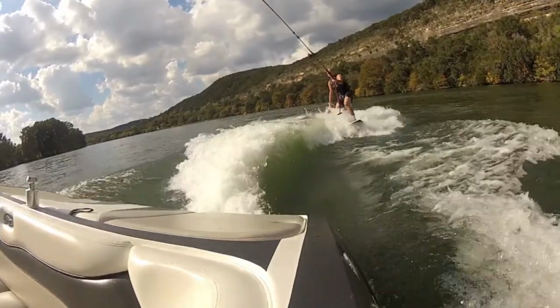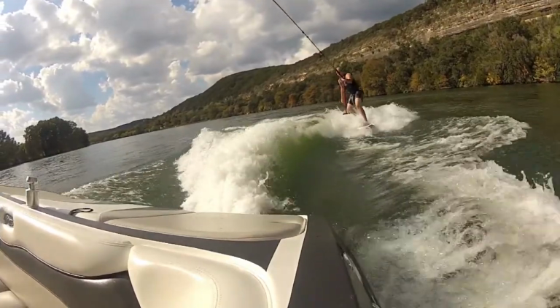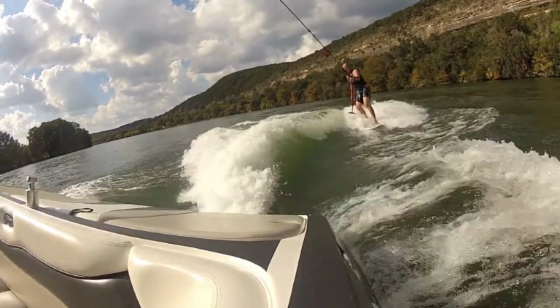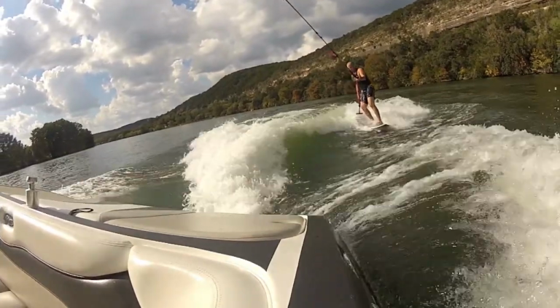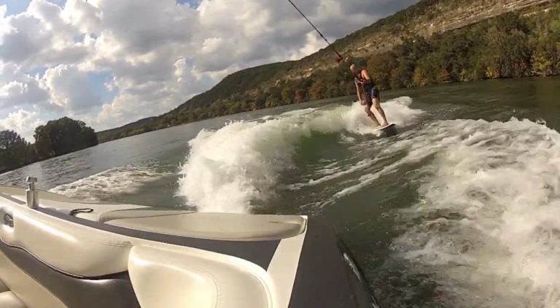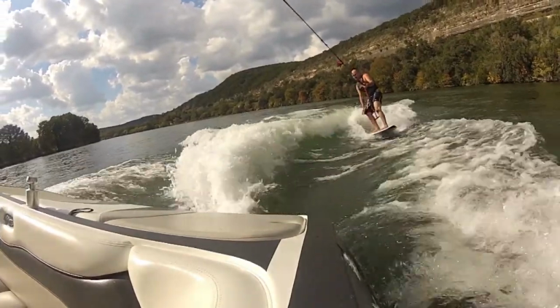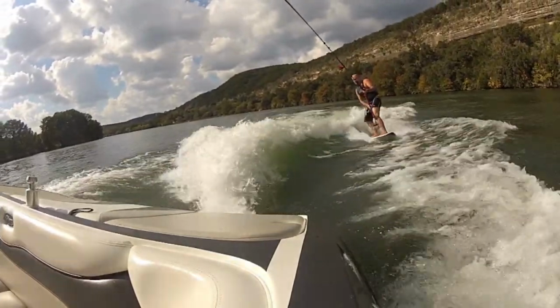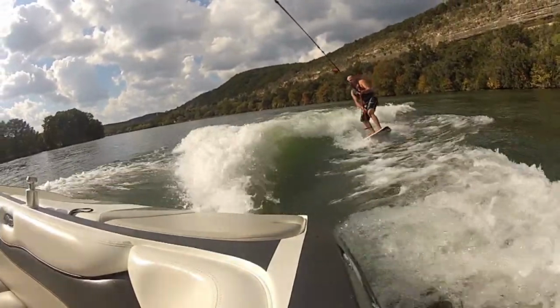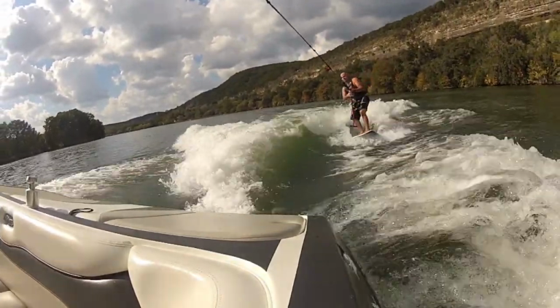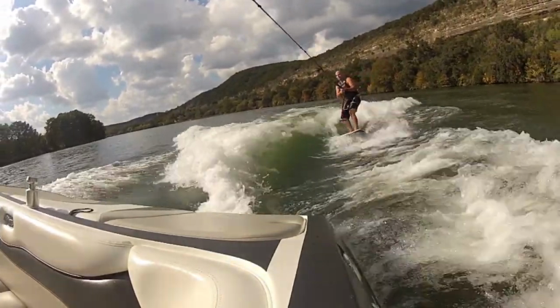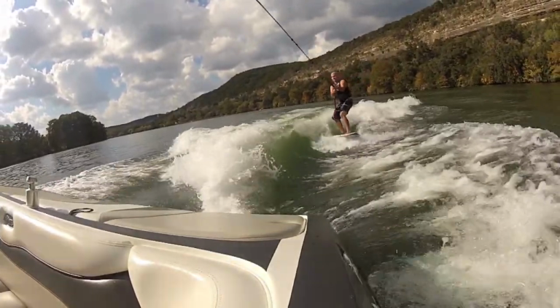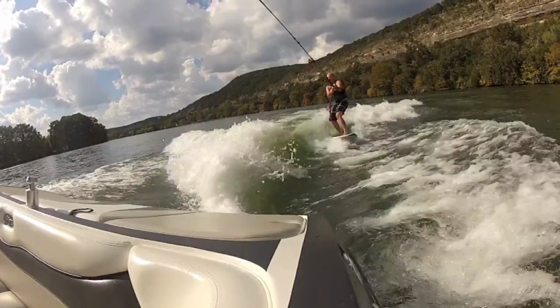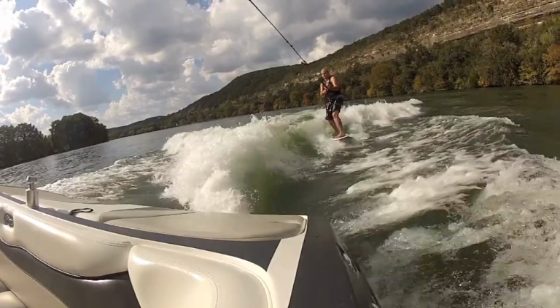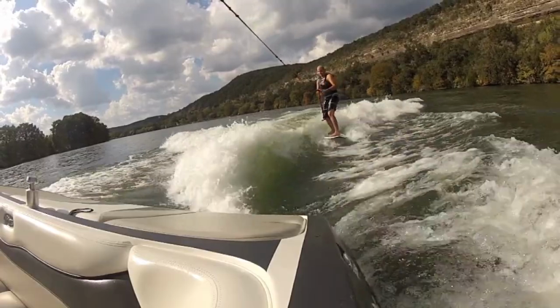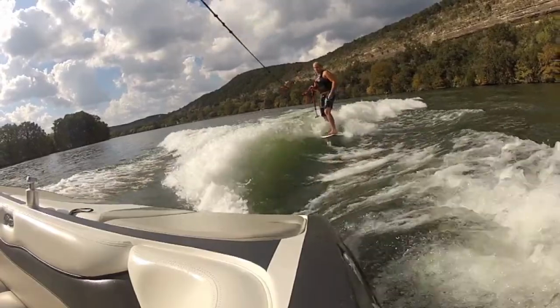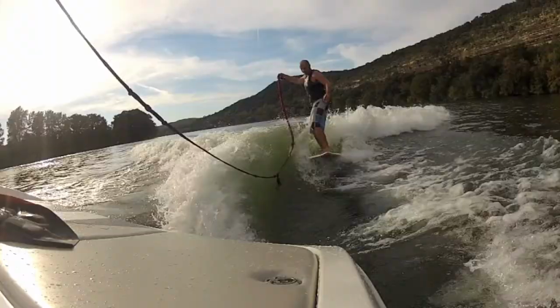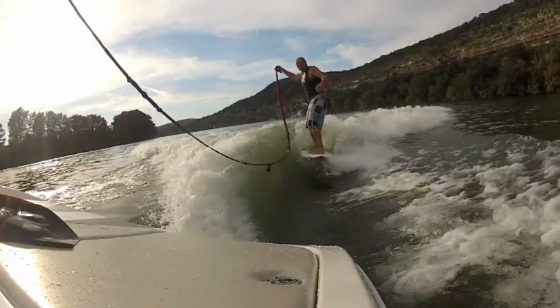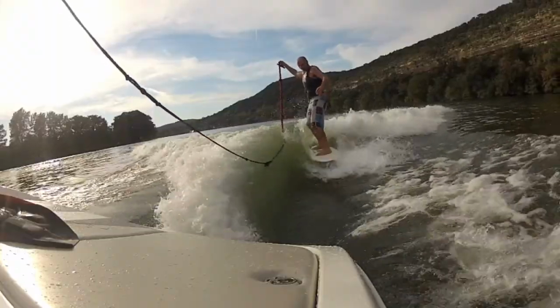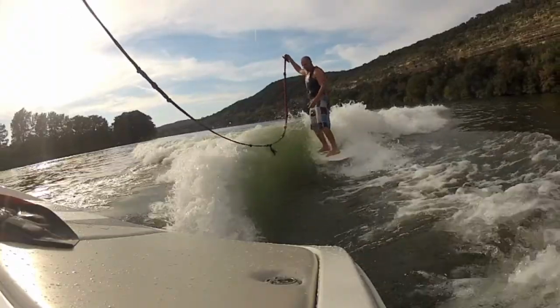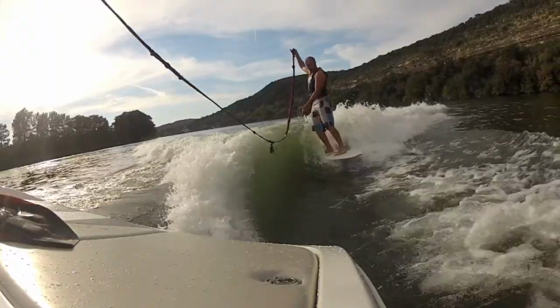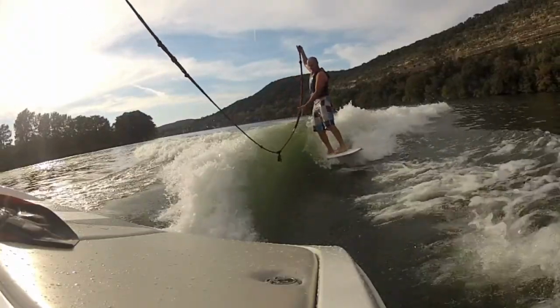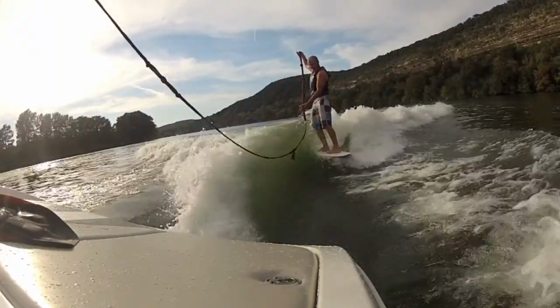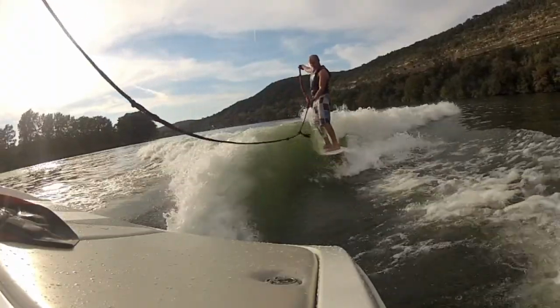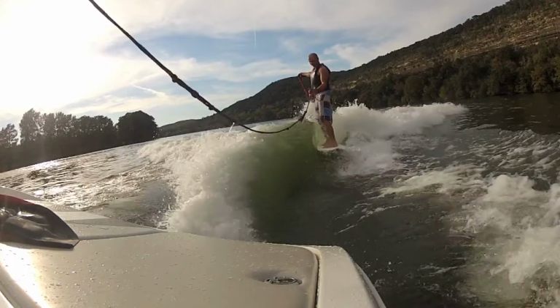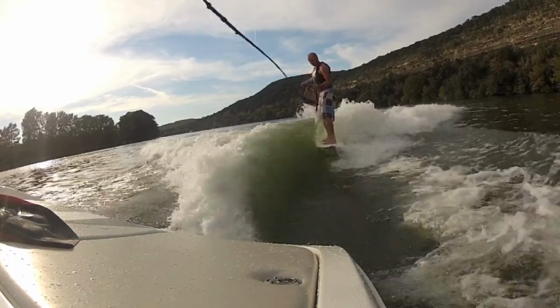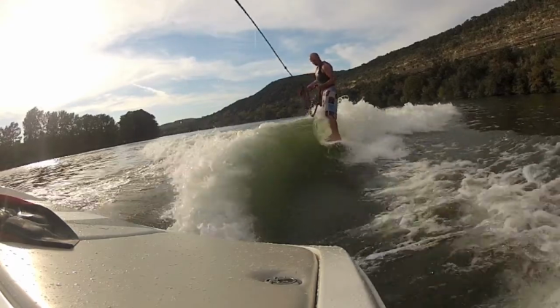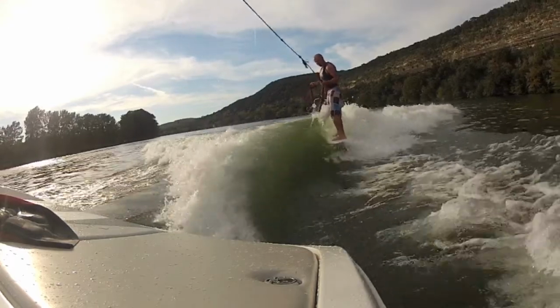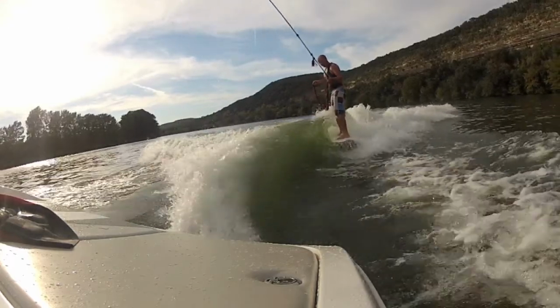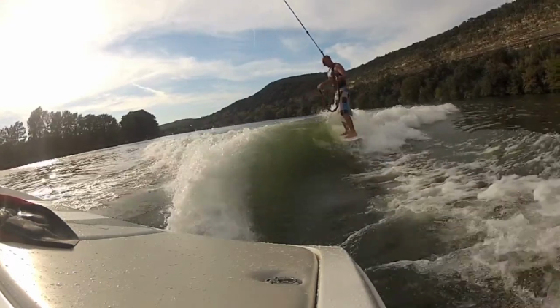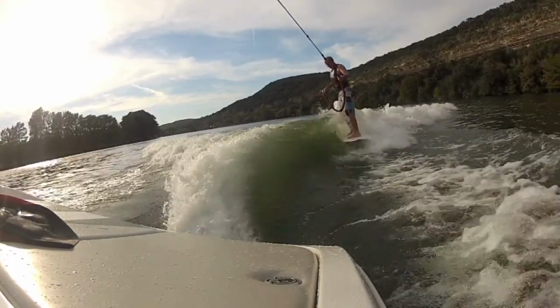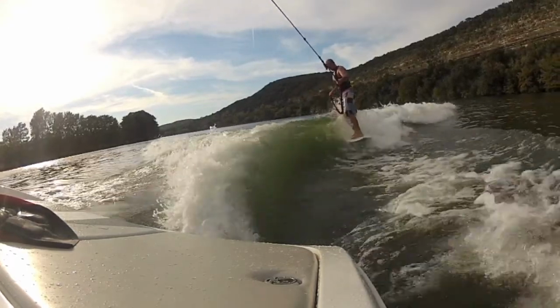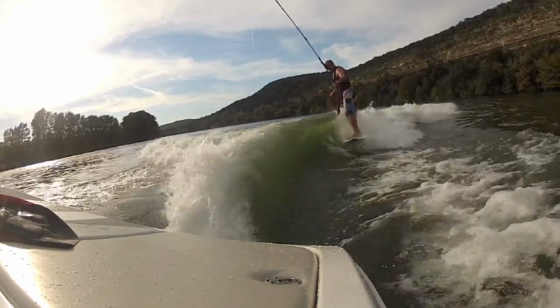Use the rope to pull you into the wave. Be sure to never wrap the rope around your hands. The pocket or sweet spot is a section on the face of the wave where you will not need the rope to maintain position.